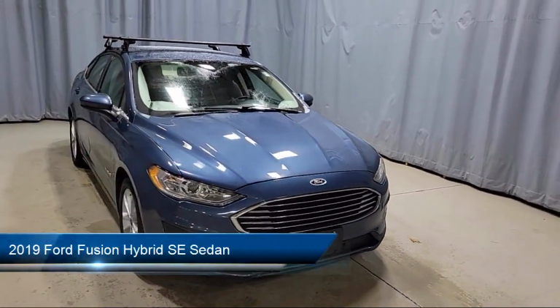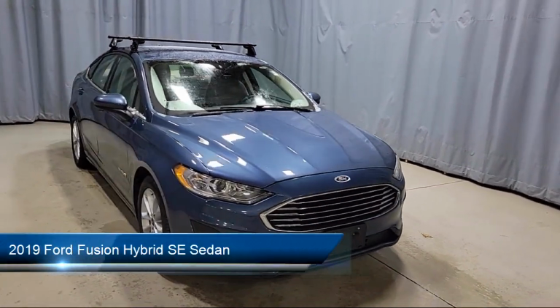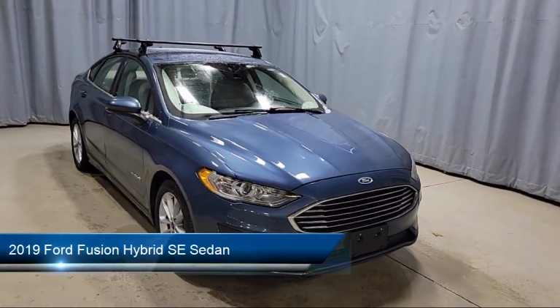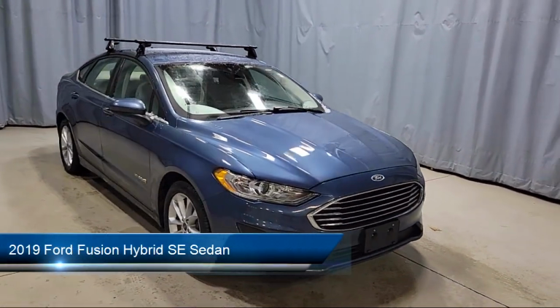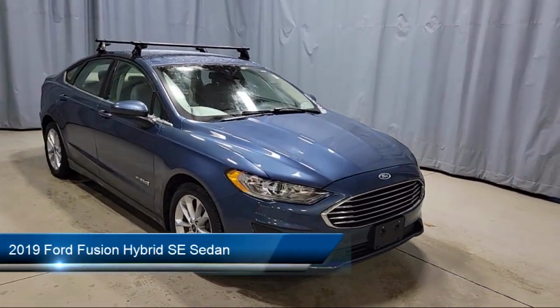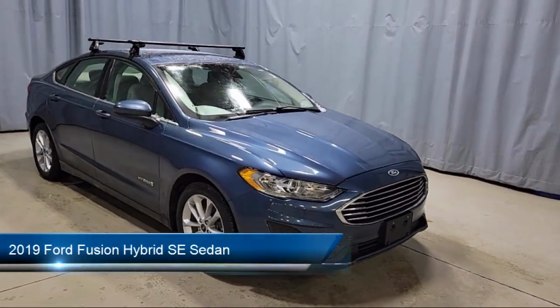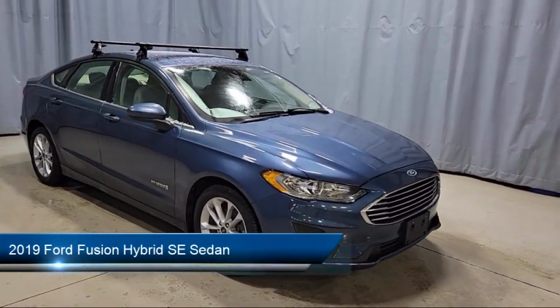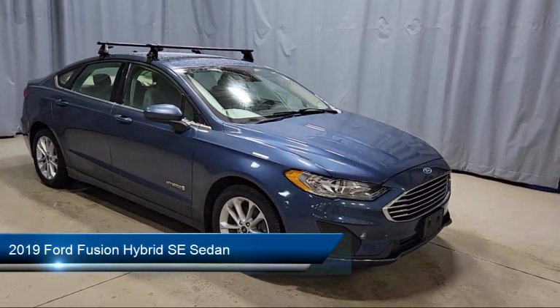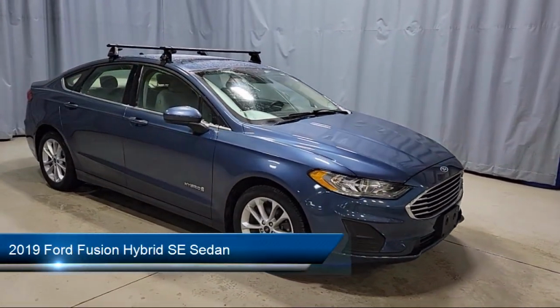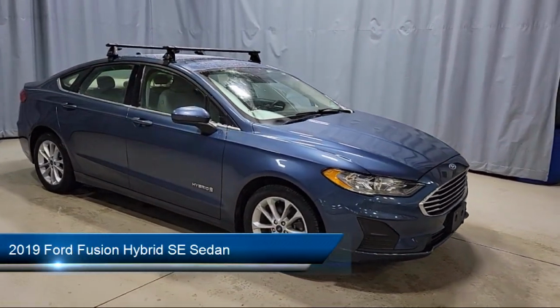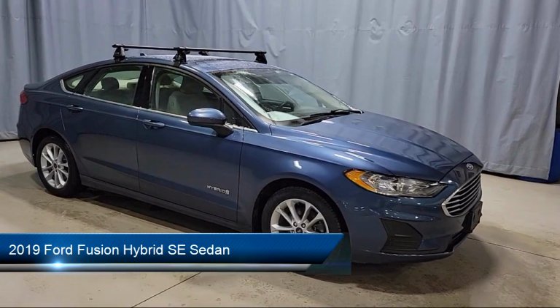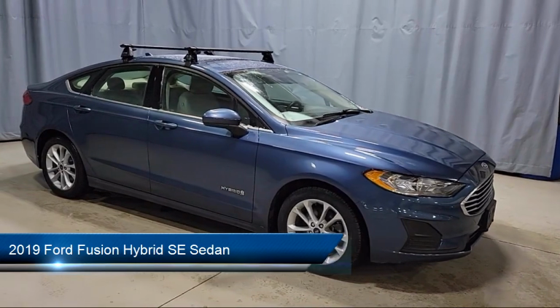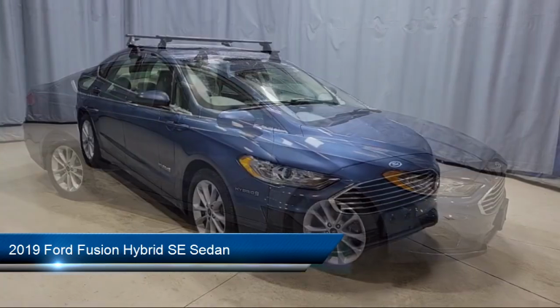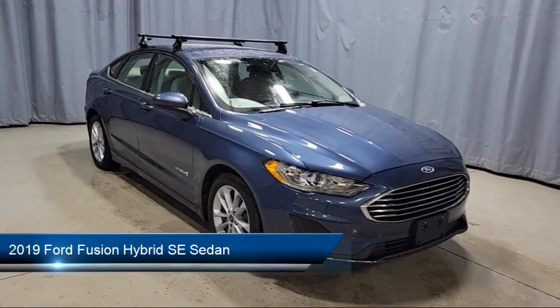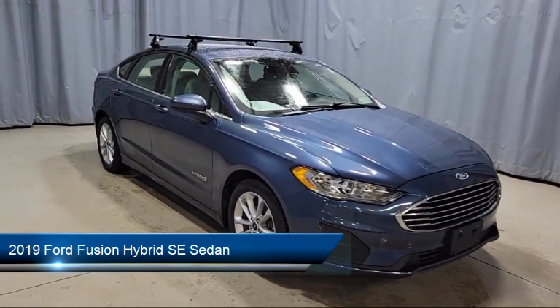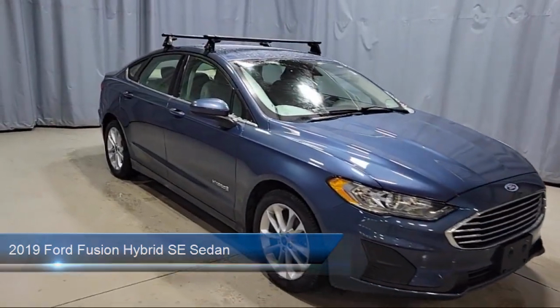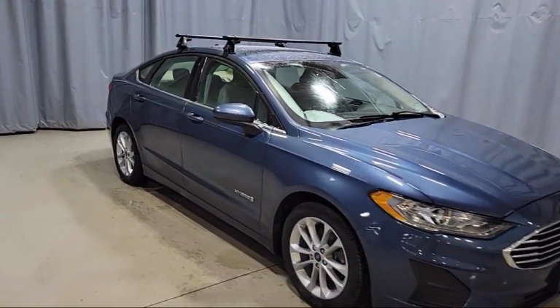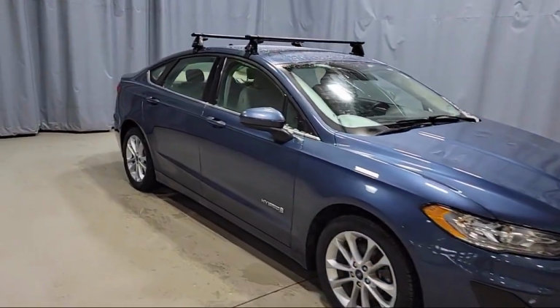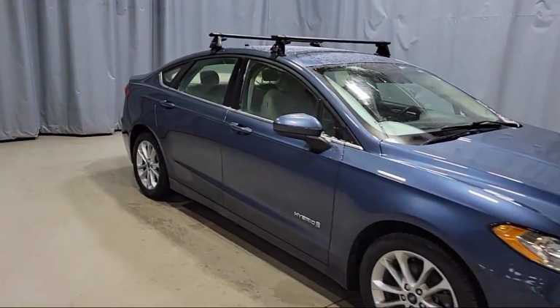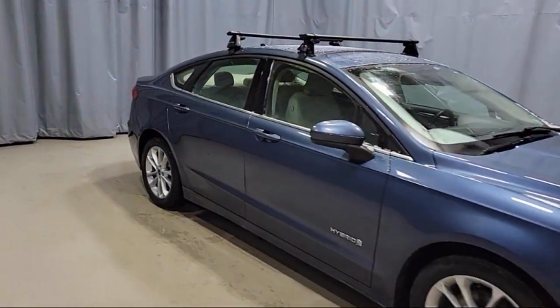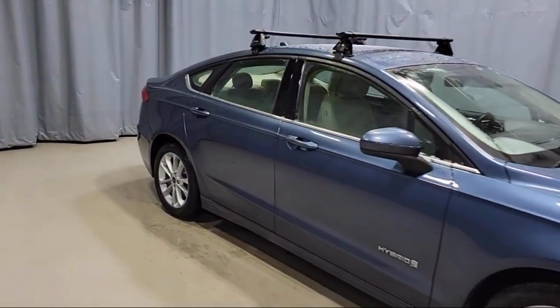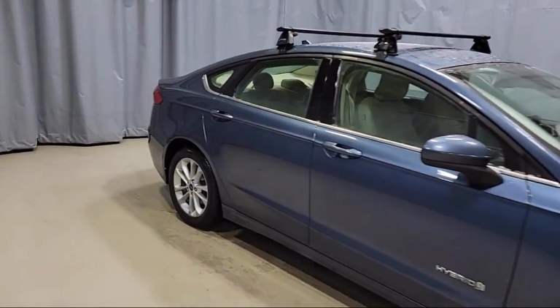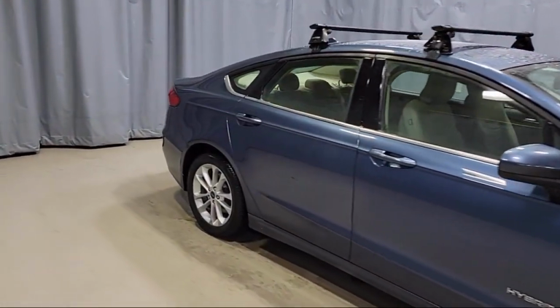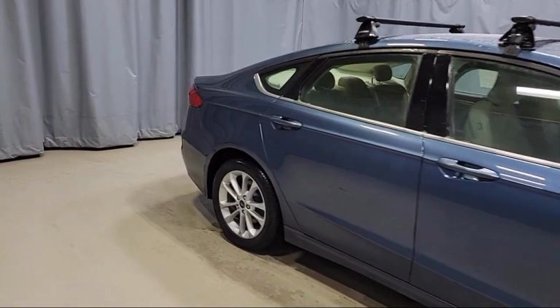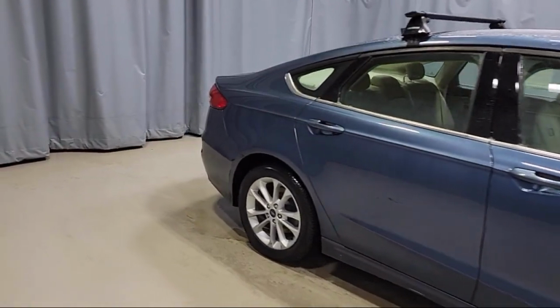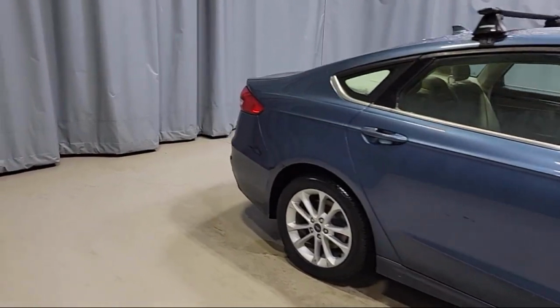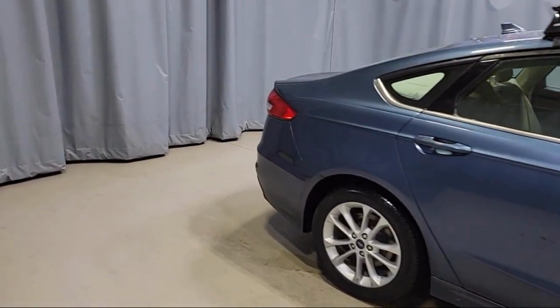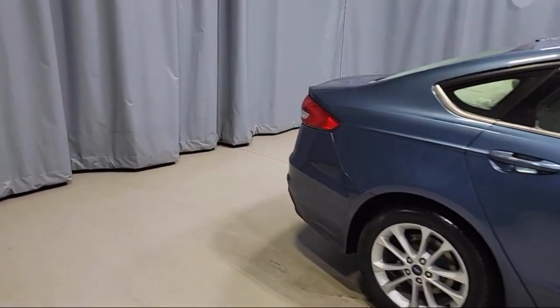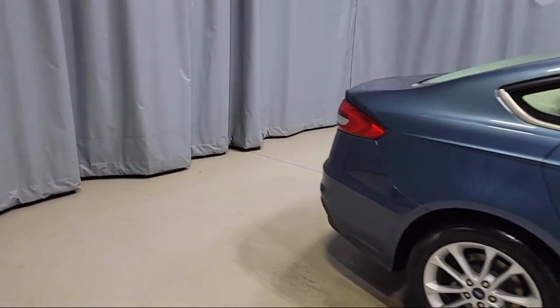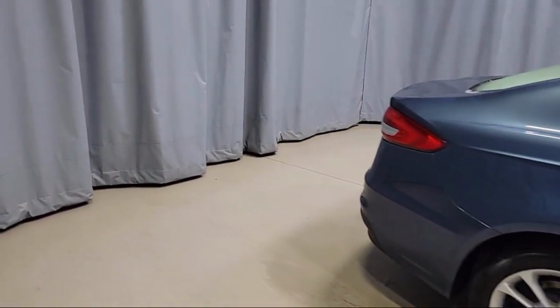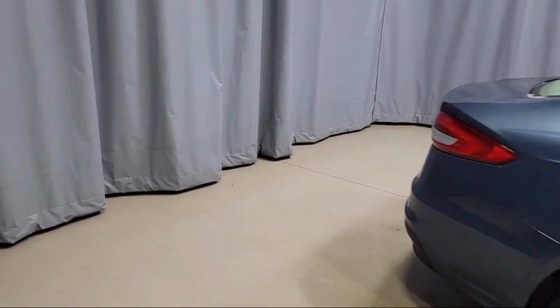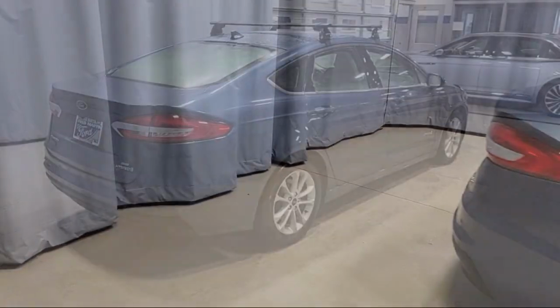It comes equipped with navigation, keyless entry, outside temperature display, Apple CarPlay and Android Auto, and Sirius XM satellite radio.